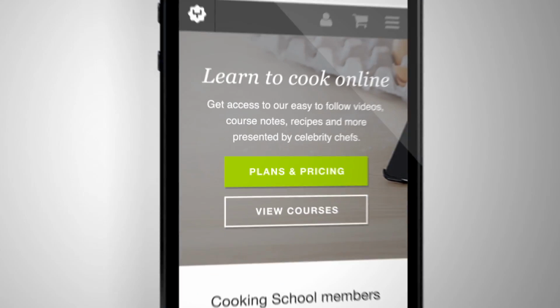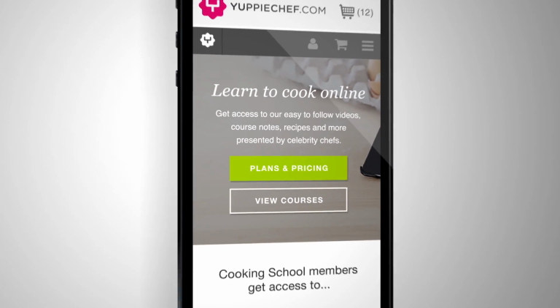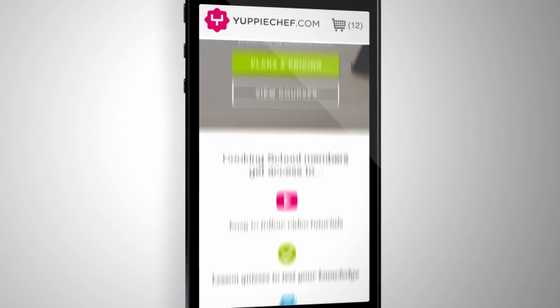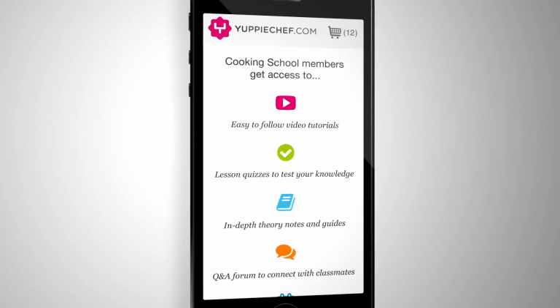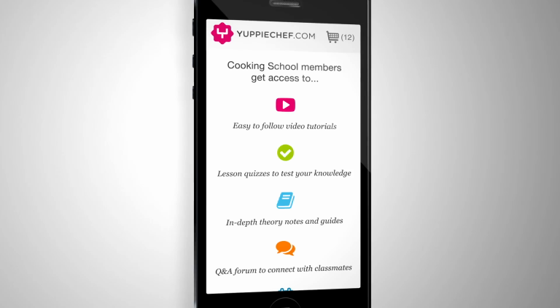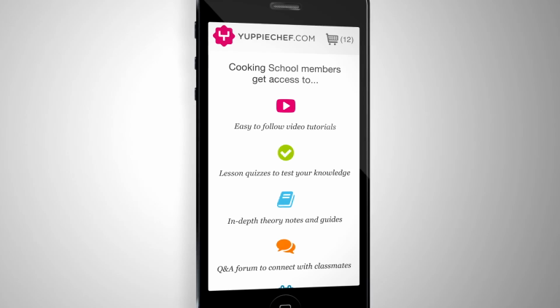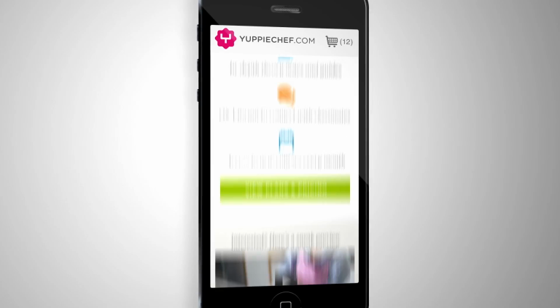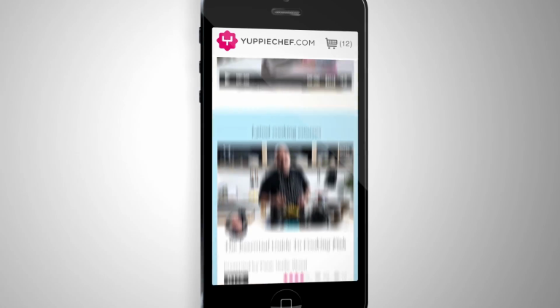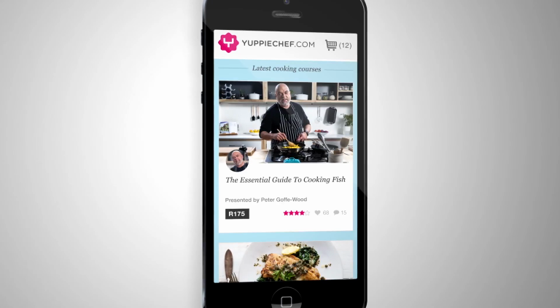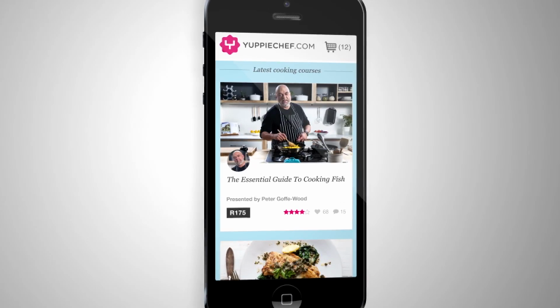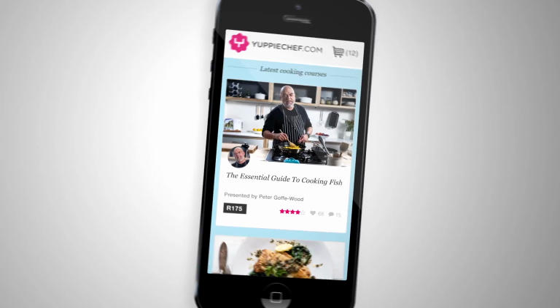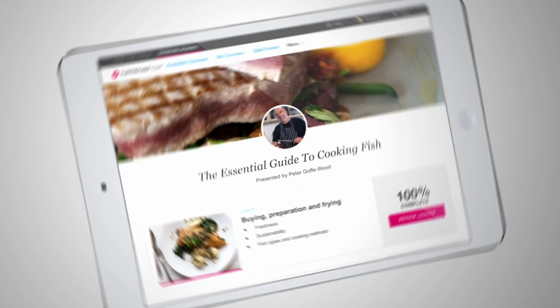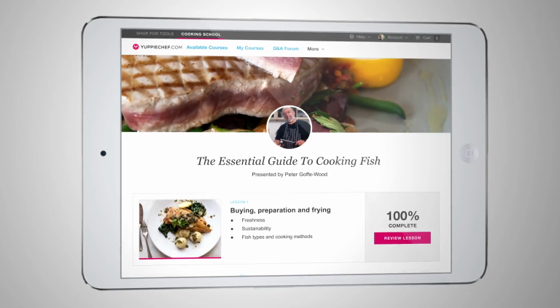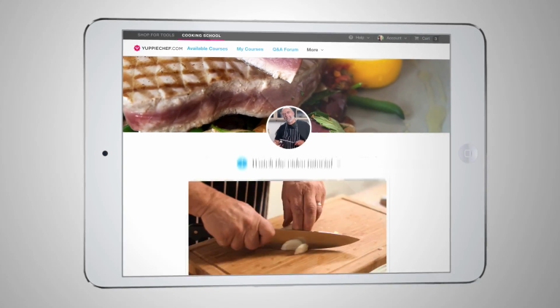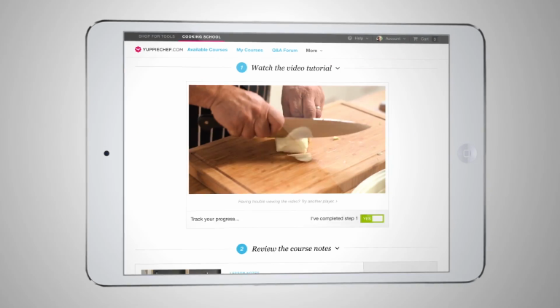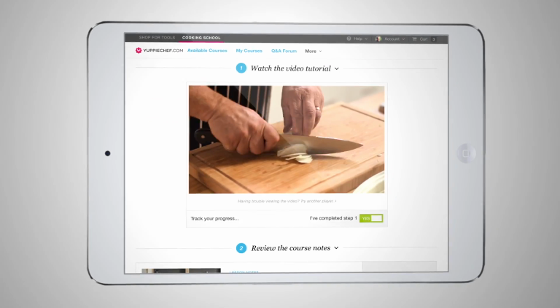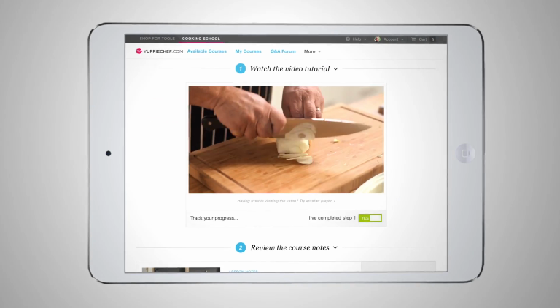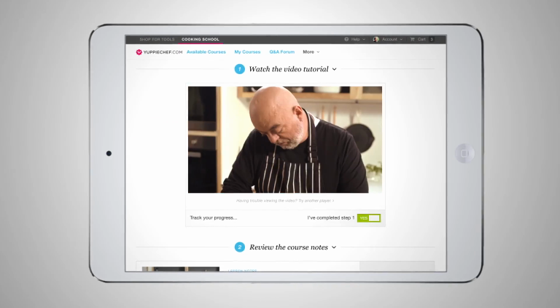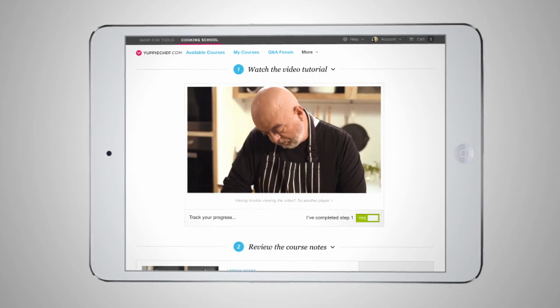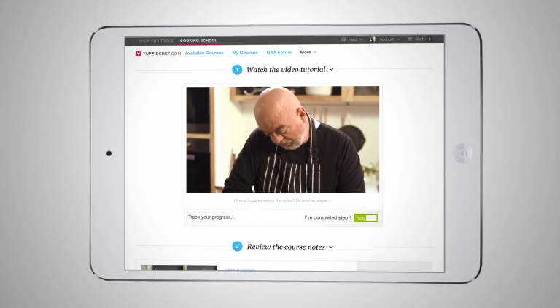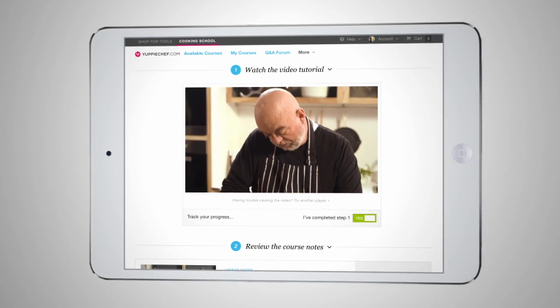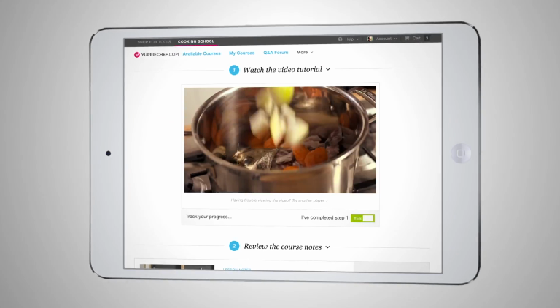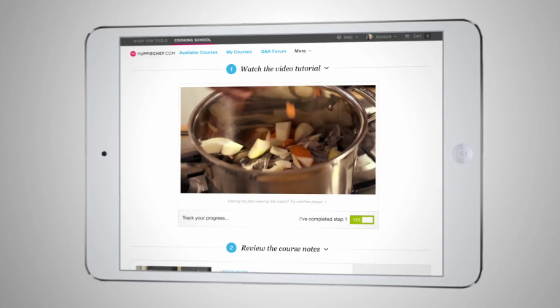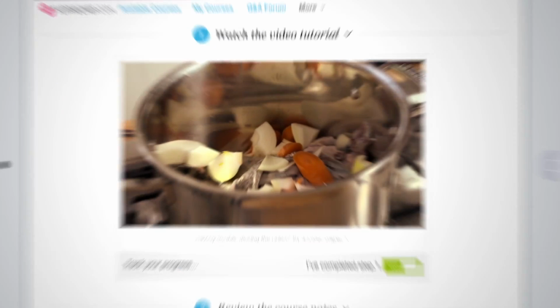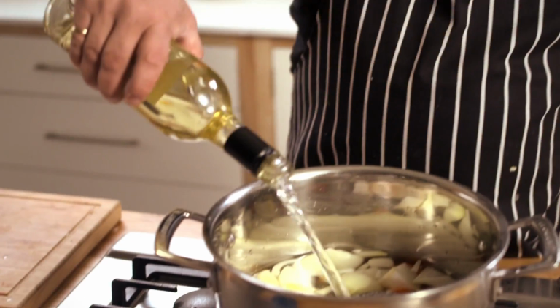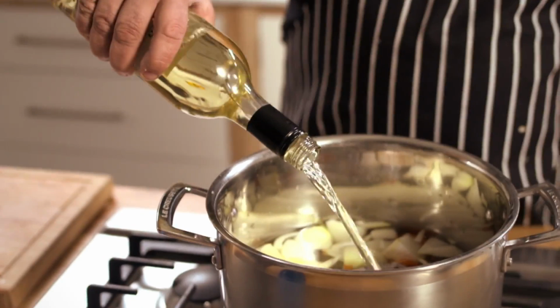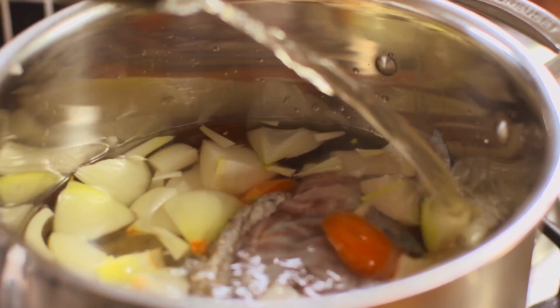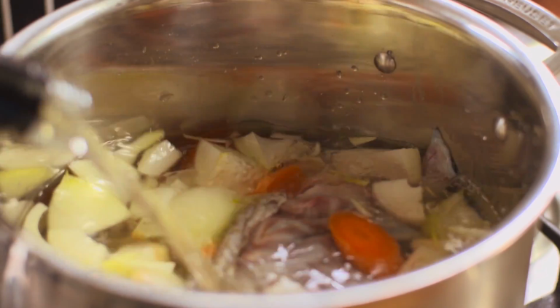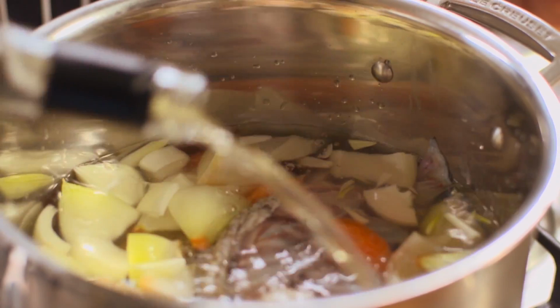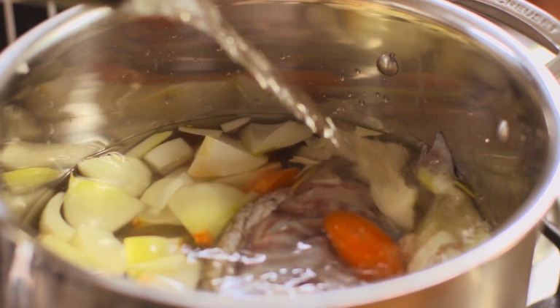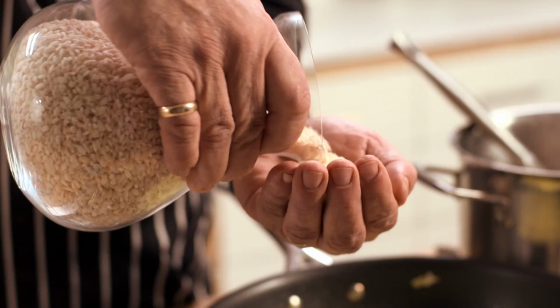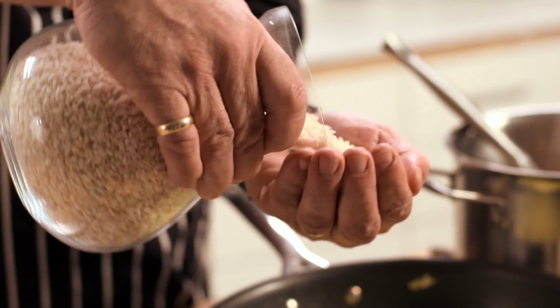Complete the course at your own pace, in the comfort of your own home and on the device of your choice. Once completed, you can revisit all the course material as many times as you like.